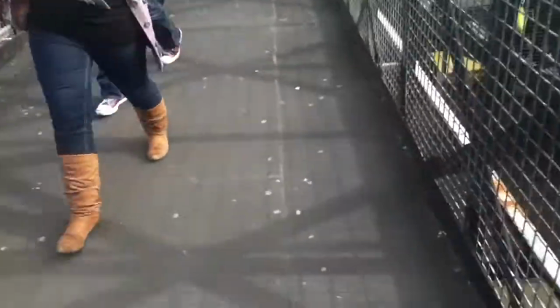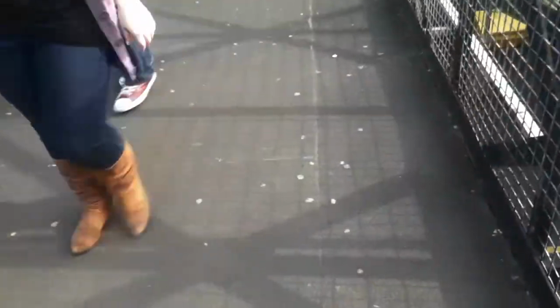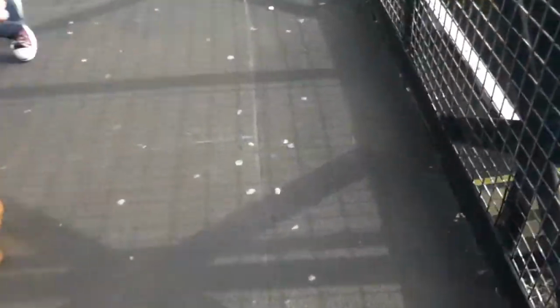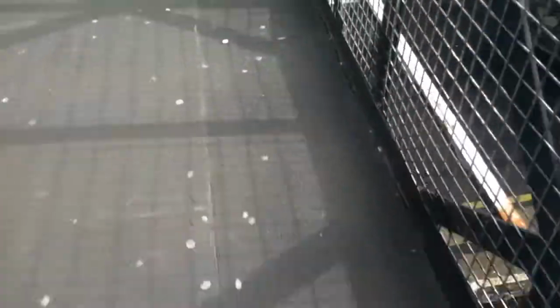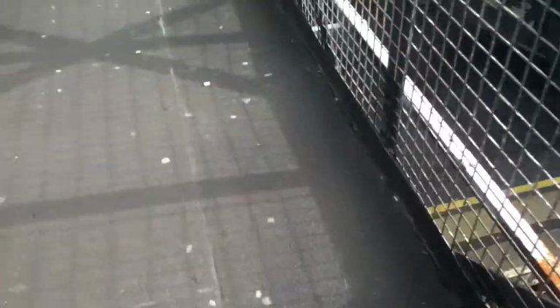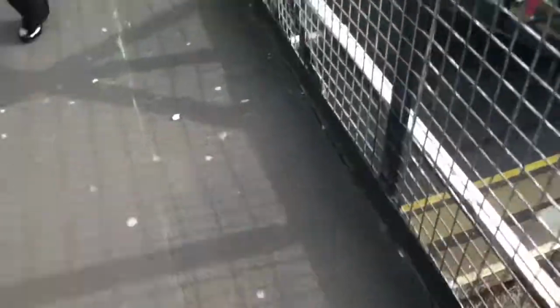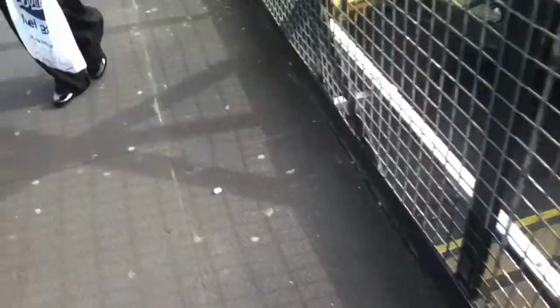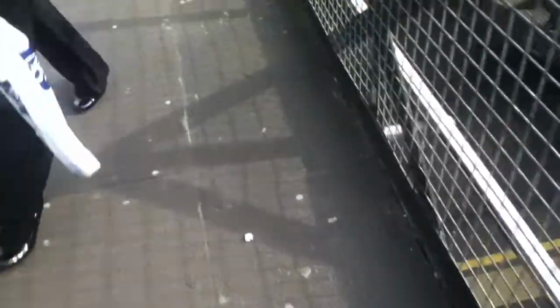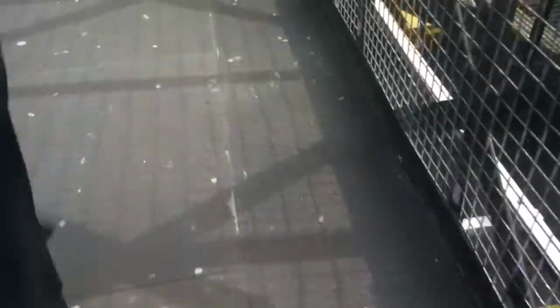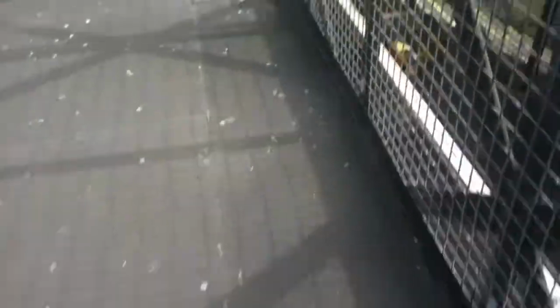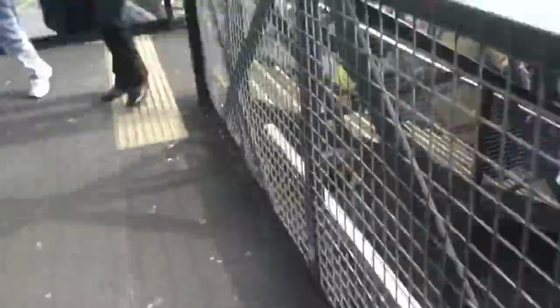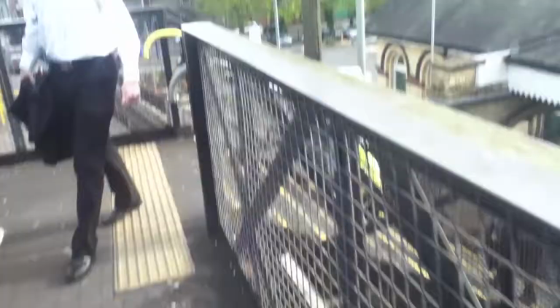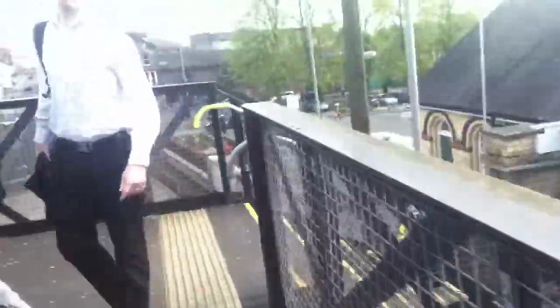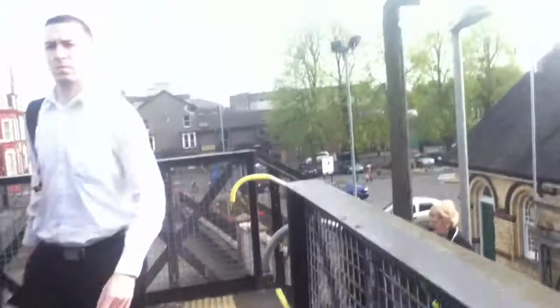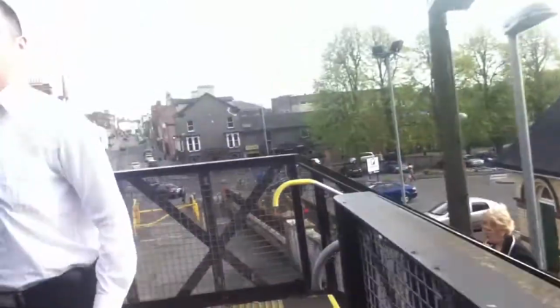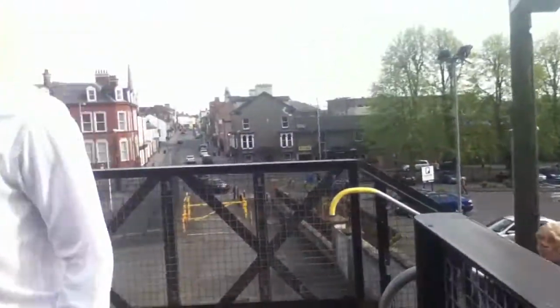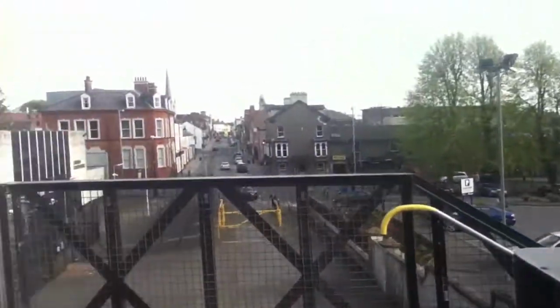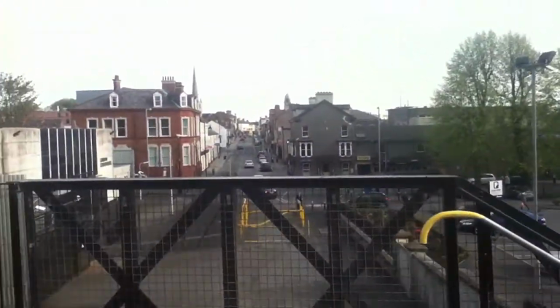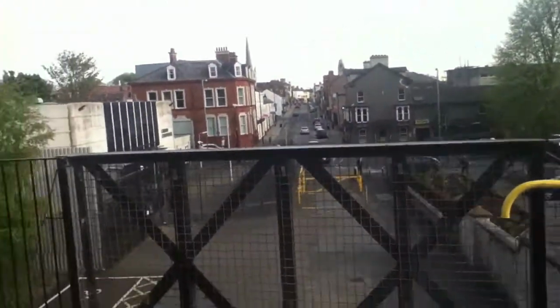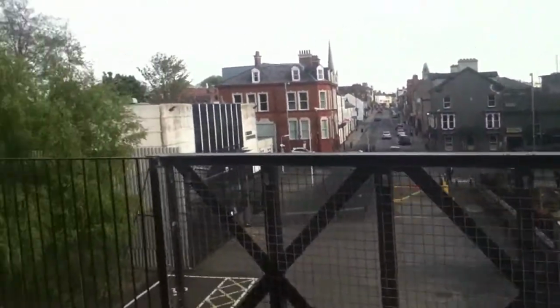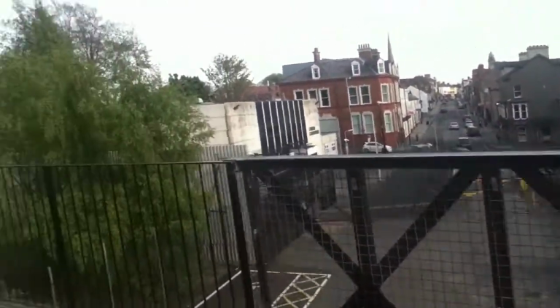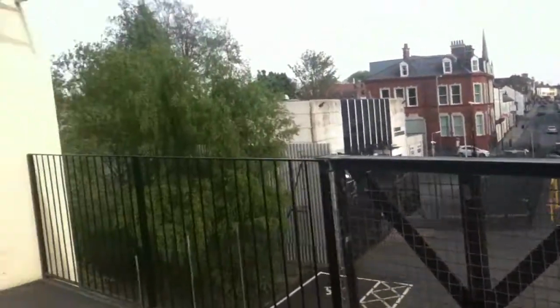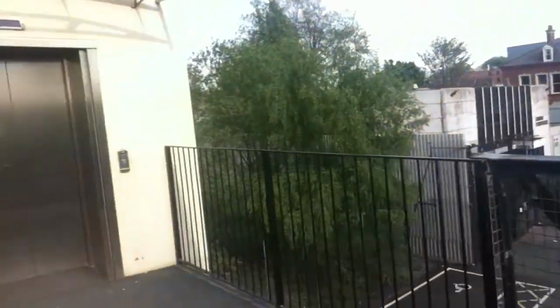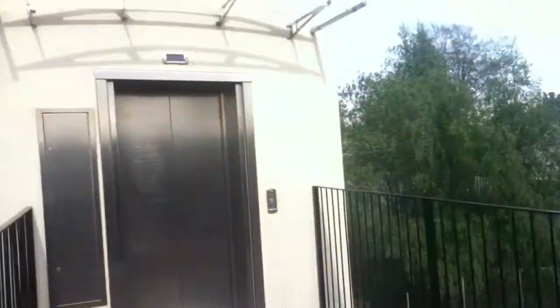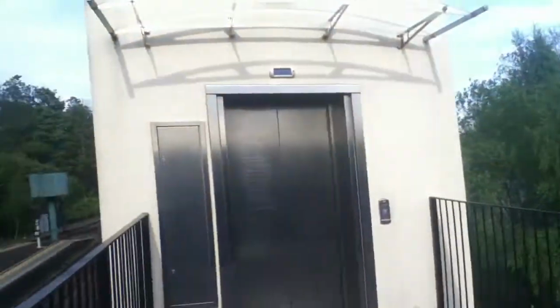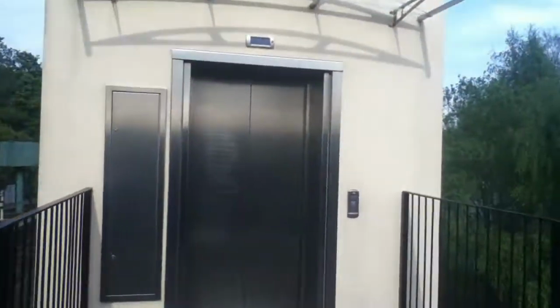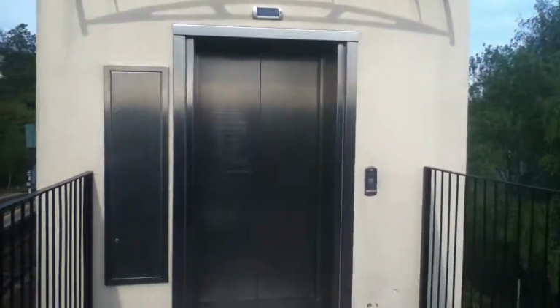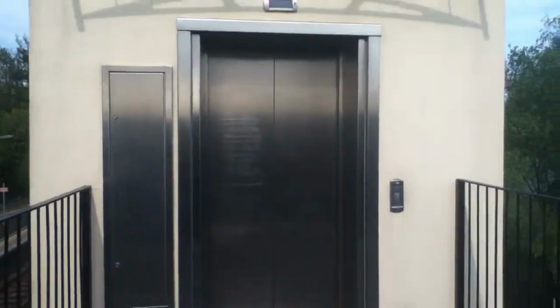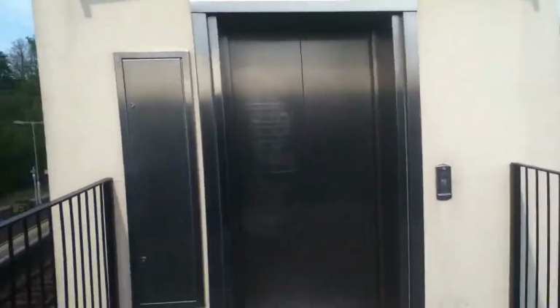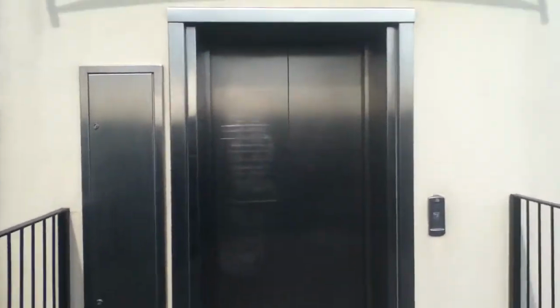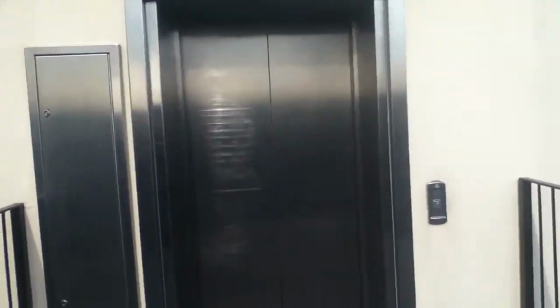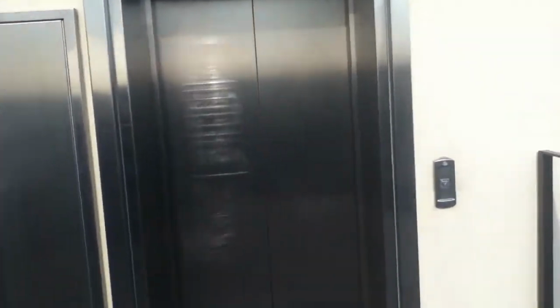Alright, let's go down the elevator number one. You can see Lisburn Street. This is elevator number one — let's ride it.